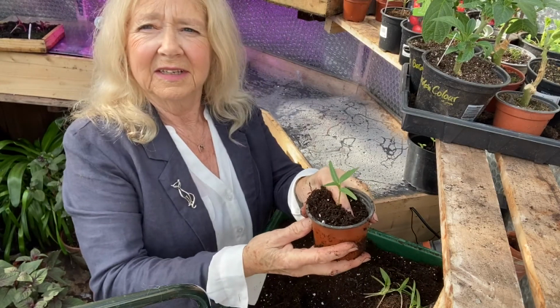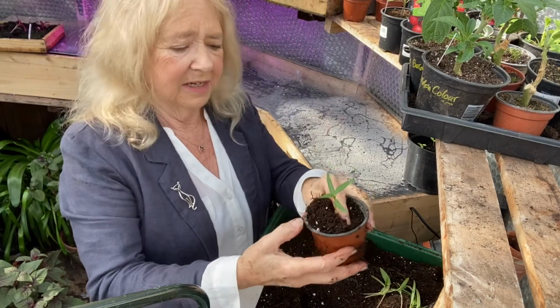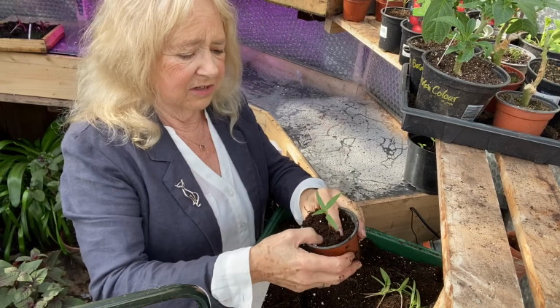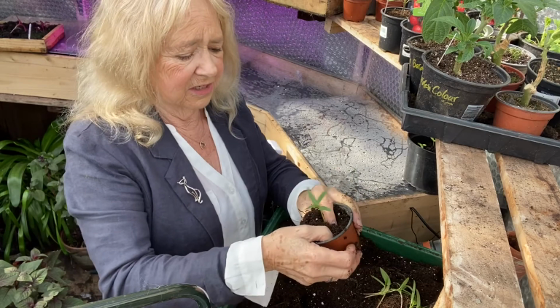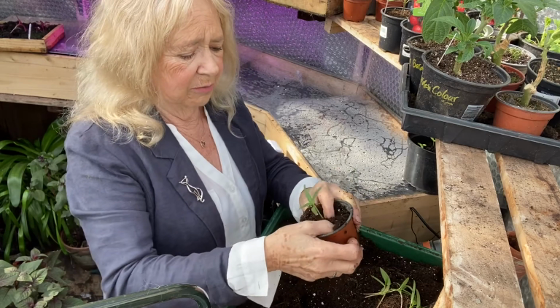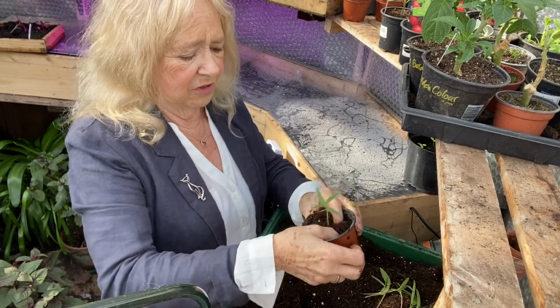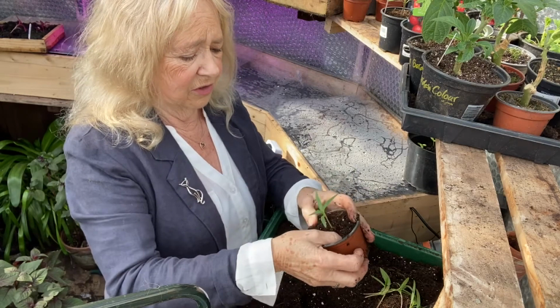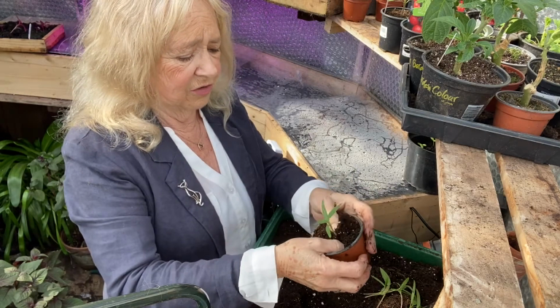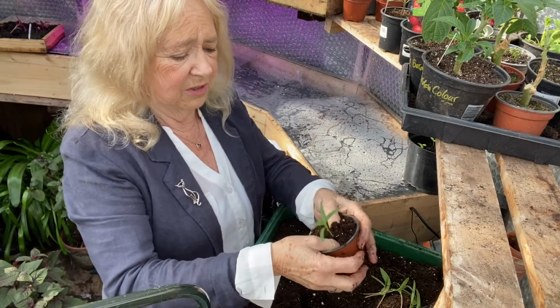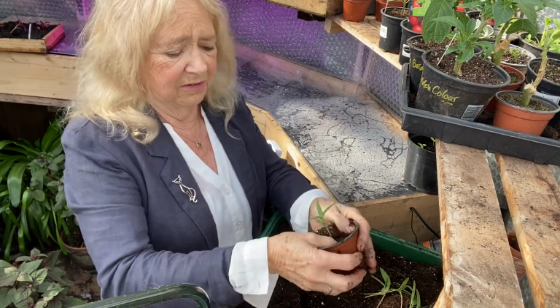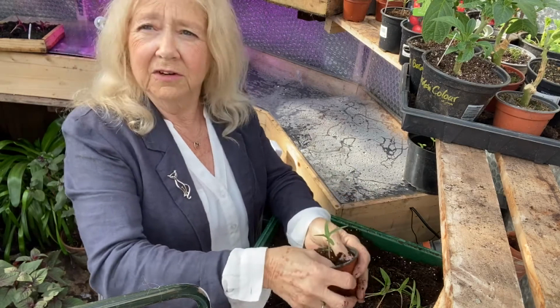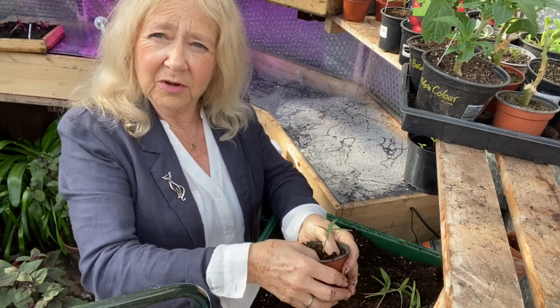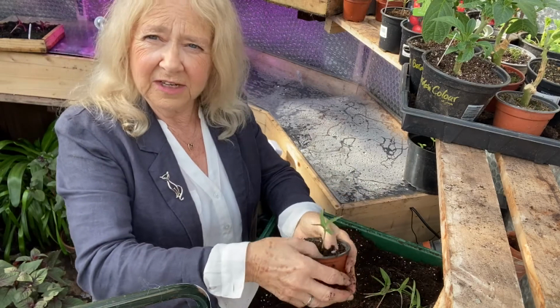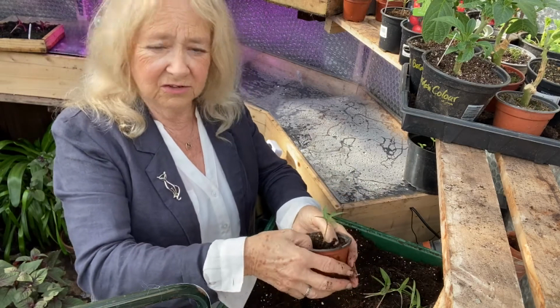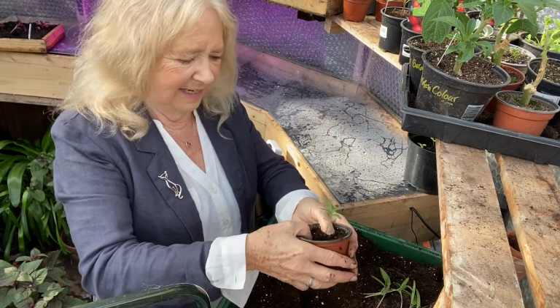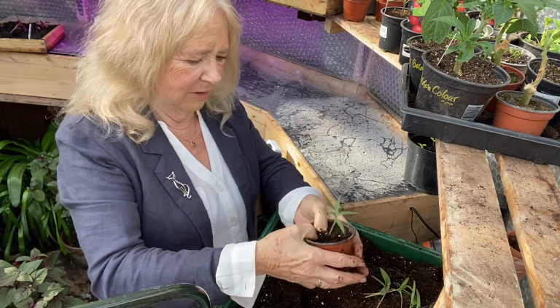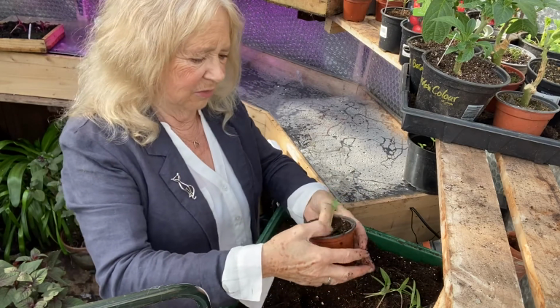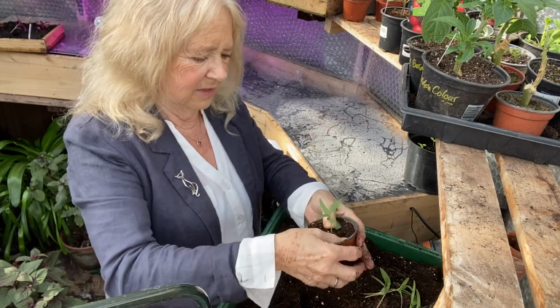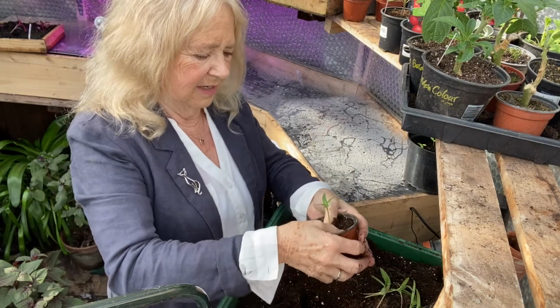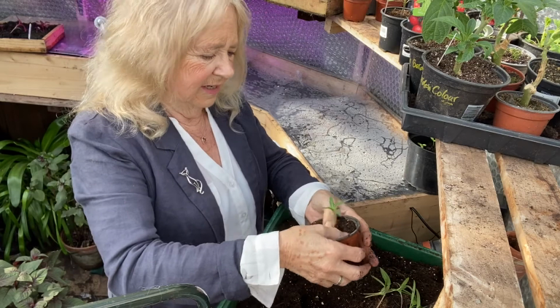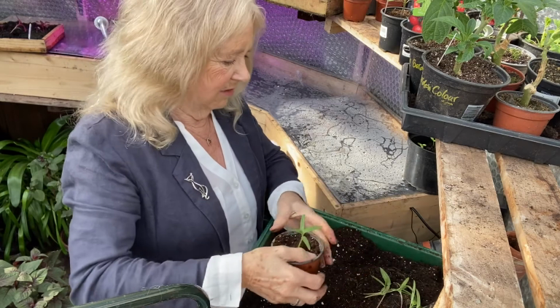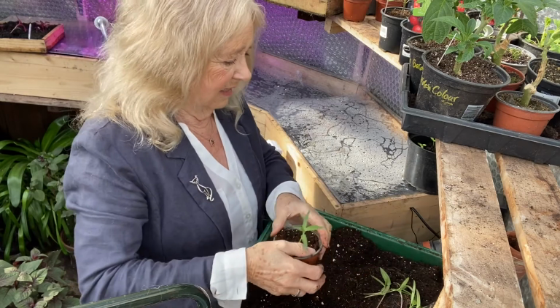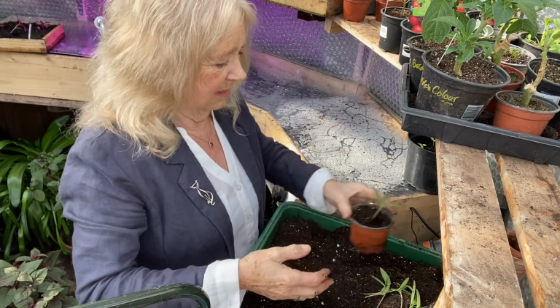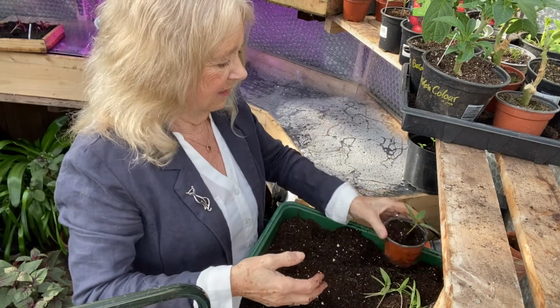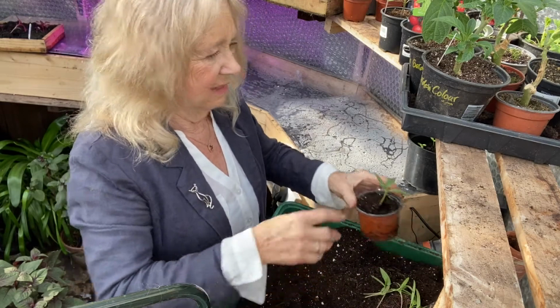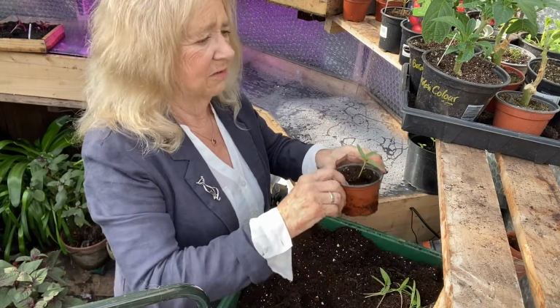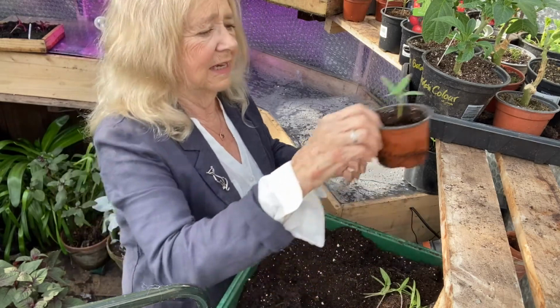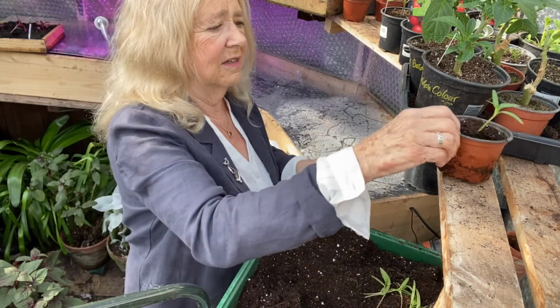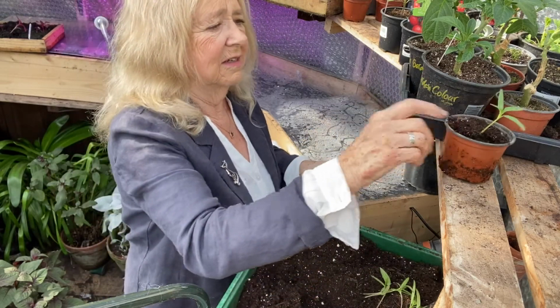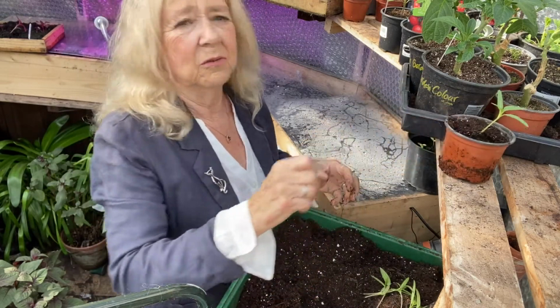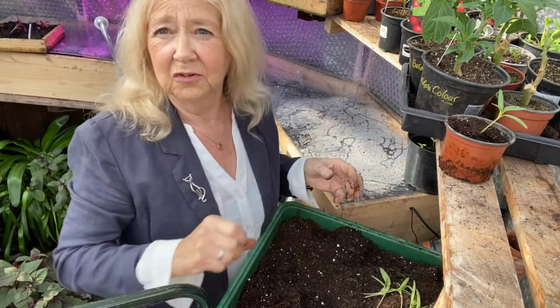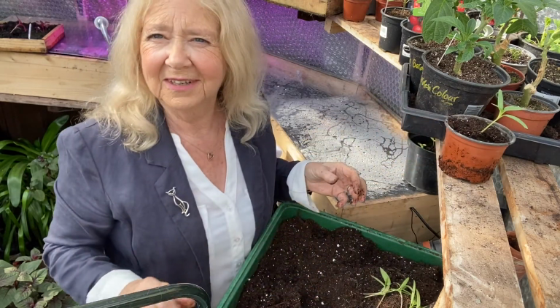Okay, and don't forget to label all these plants. Once you get them into their individual pots they do need a label, otherwise if you're anything like me you forget what you've planted.